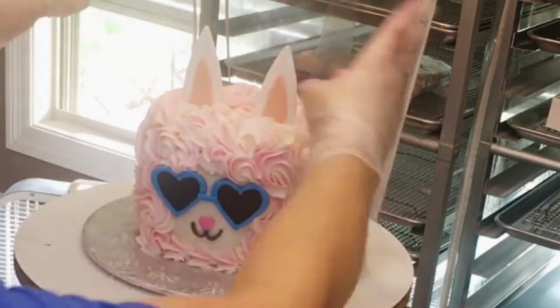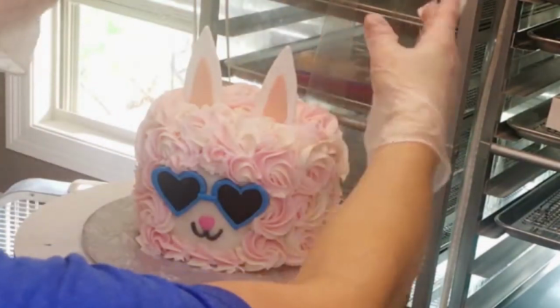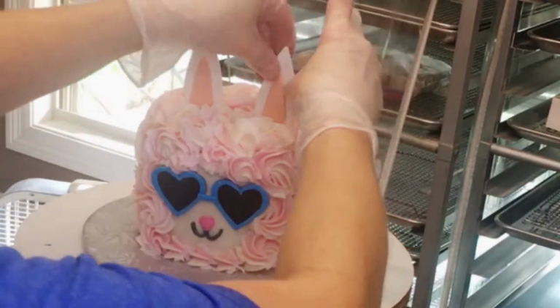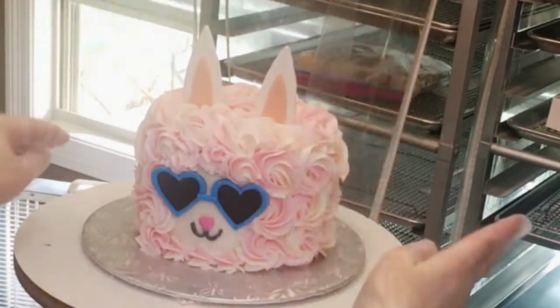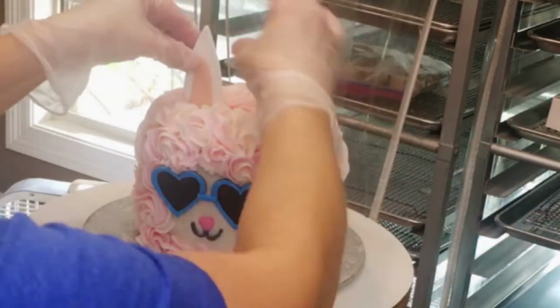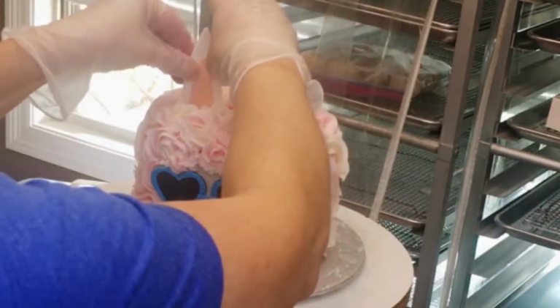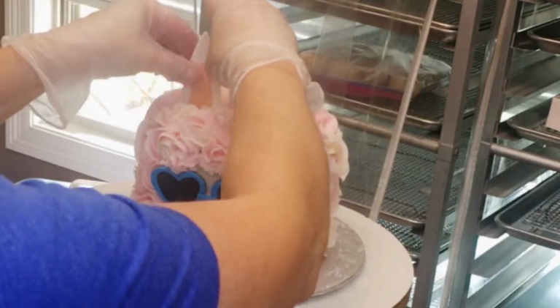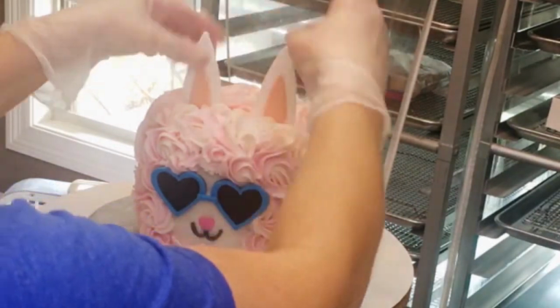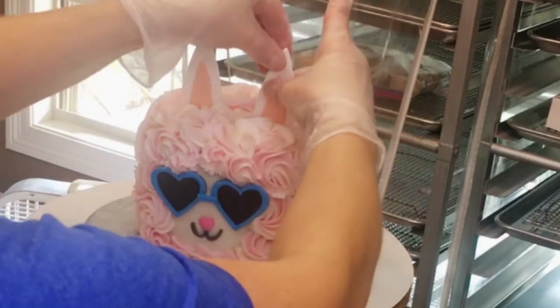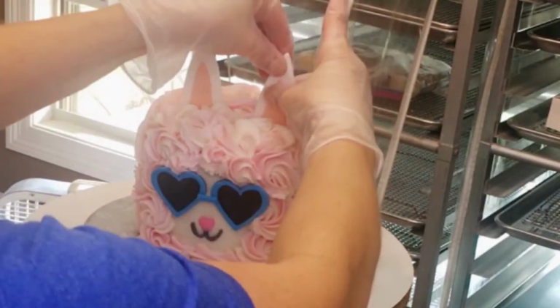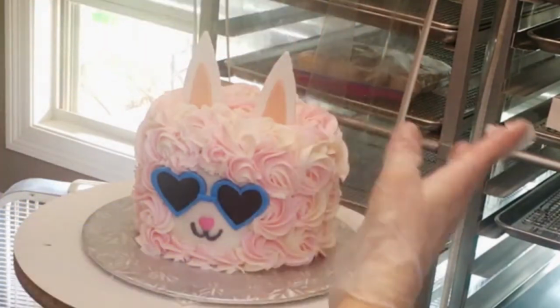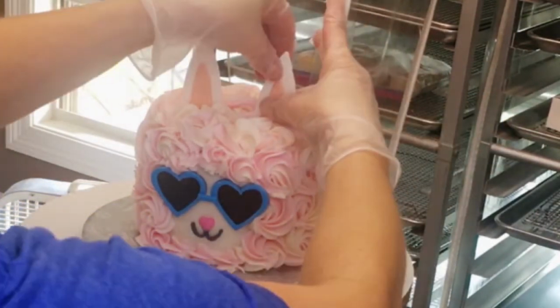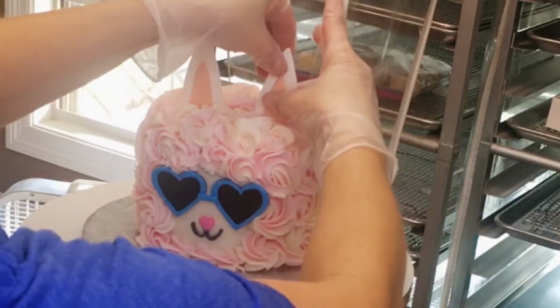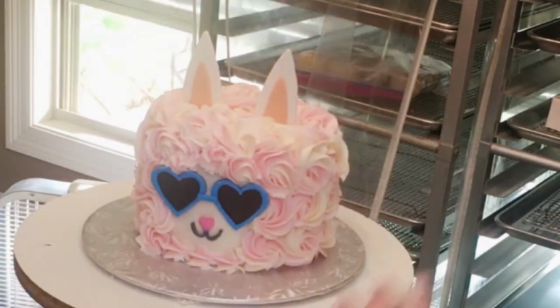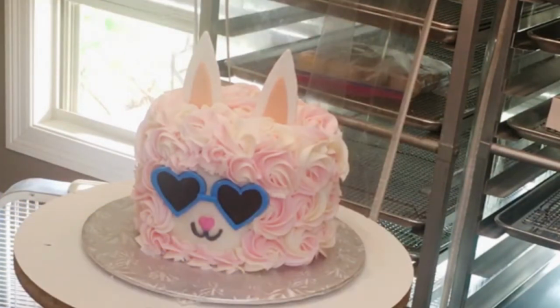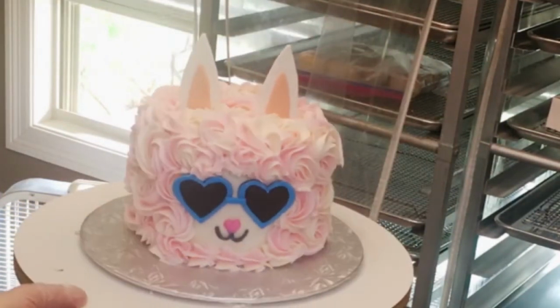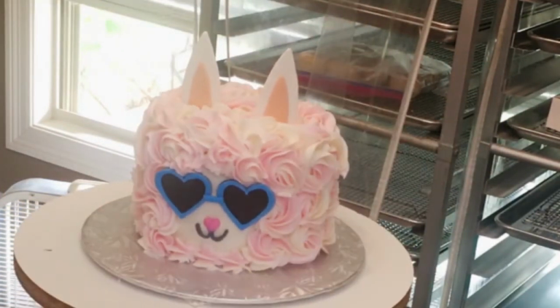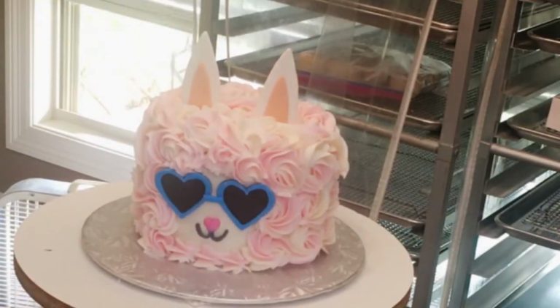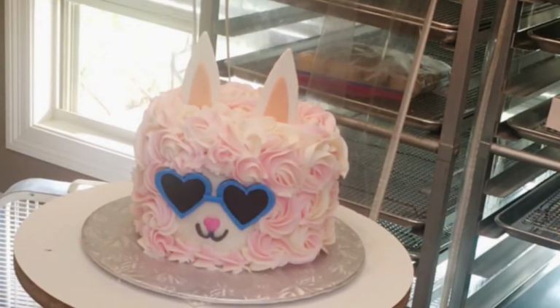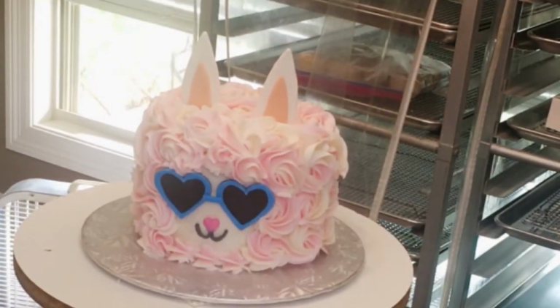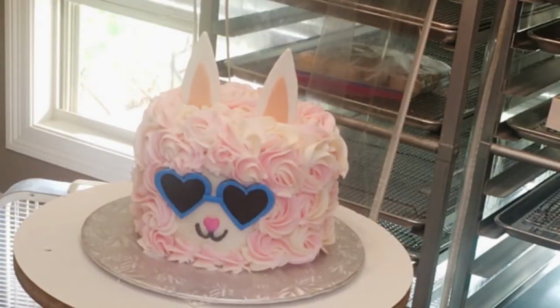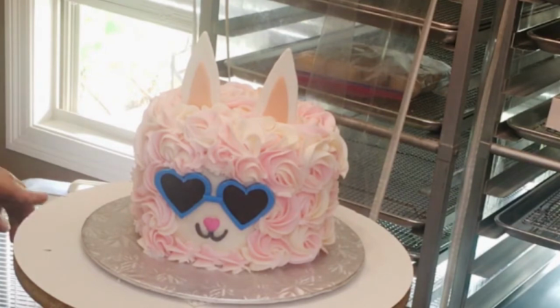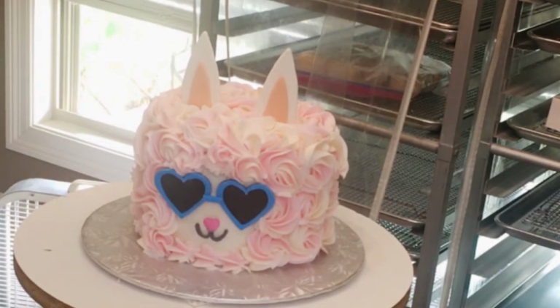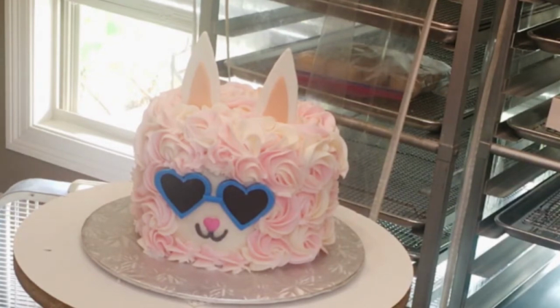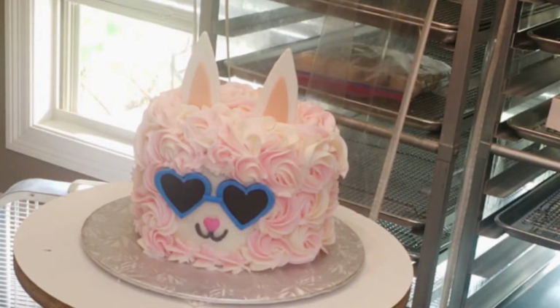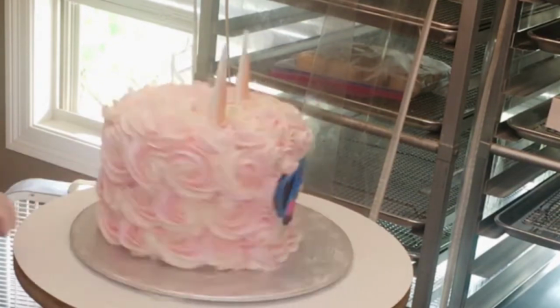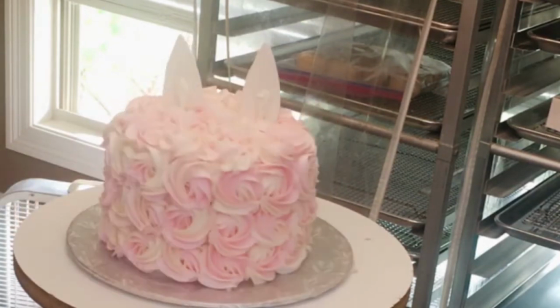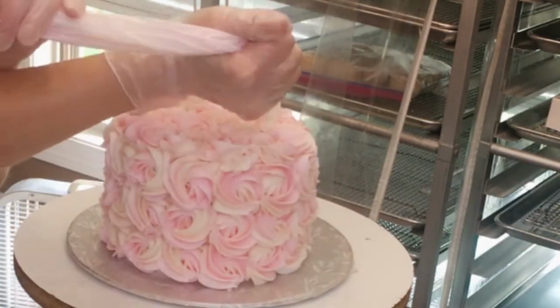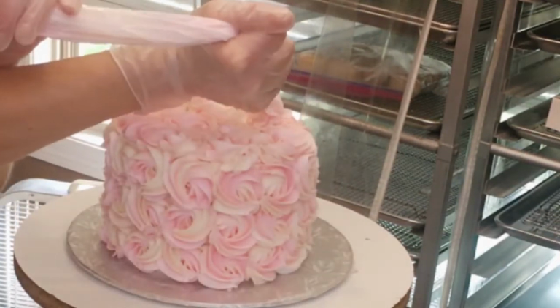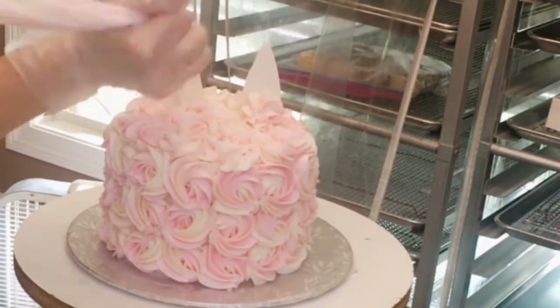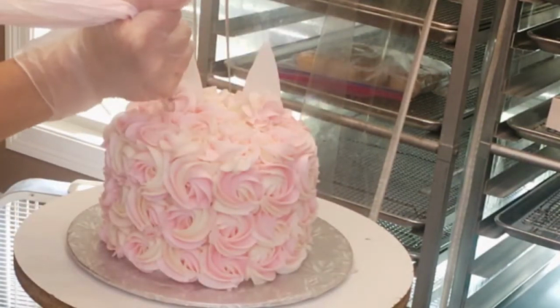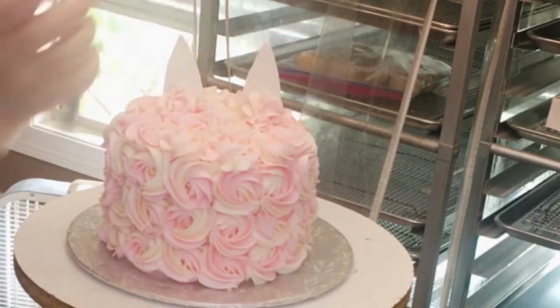These are the little fondant ears that I made, and those are just stuck onto cake pop sticks. You could do wooden skewers that were cut down, or you could do wires, but I had these already attached.